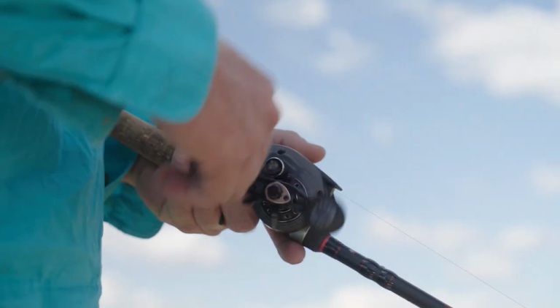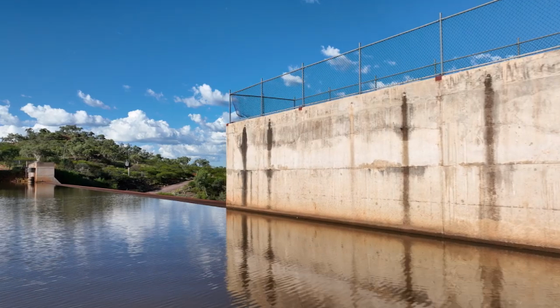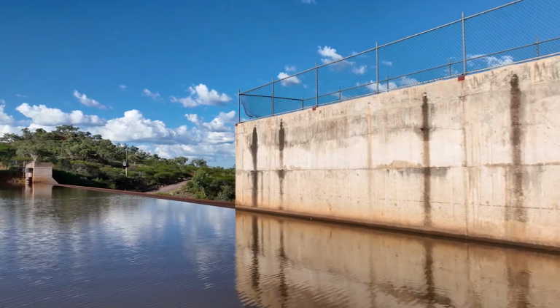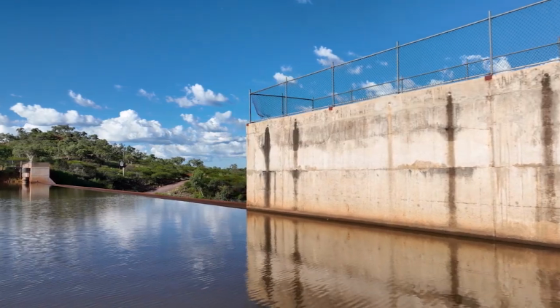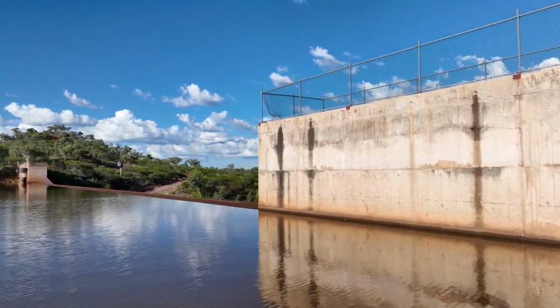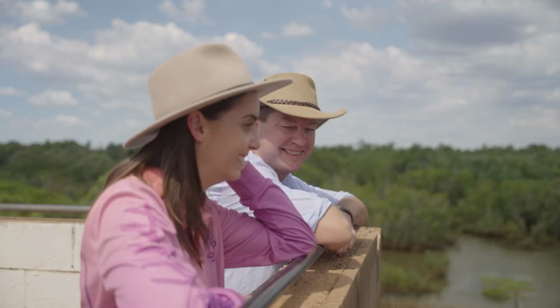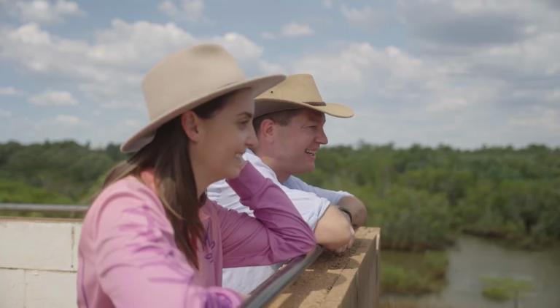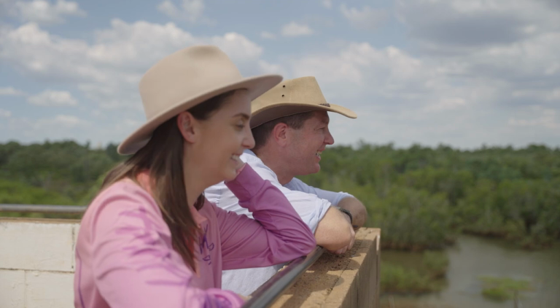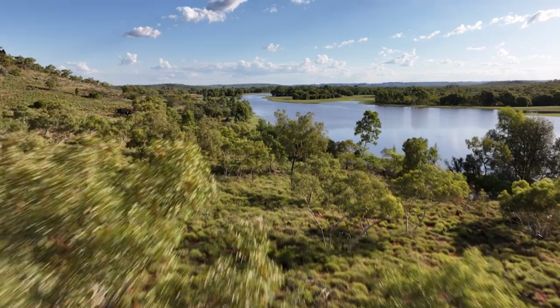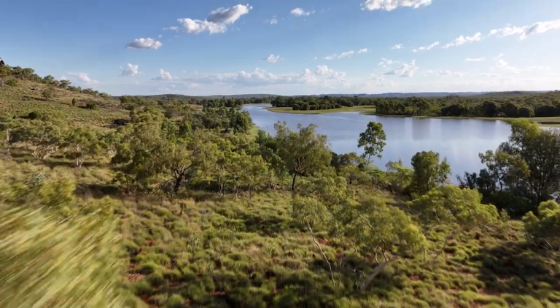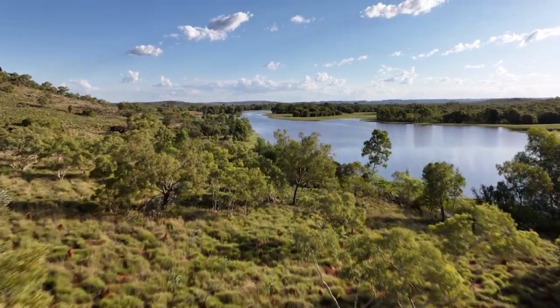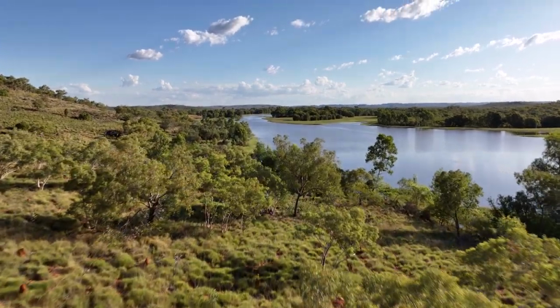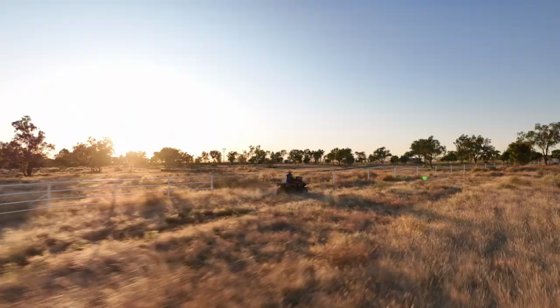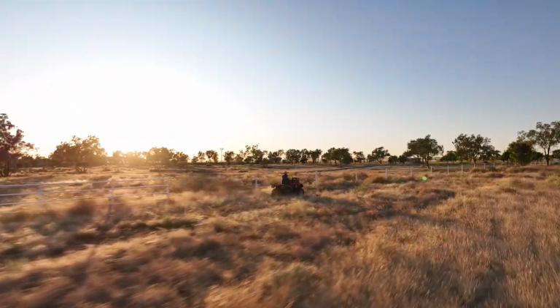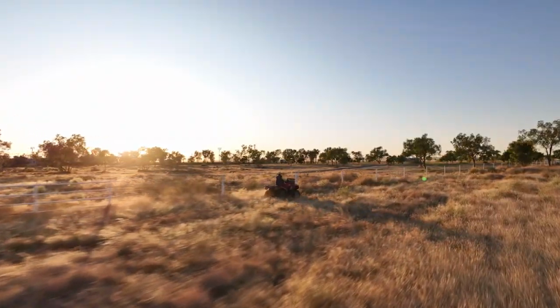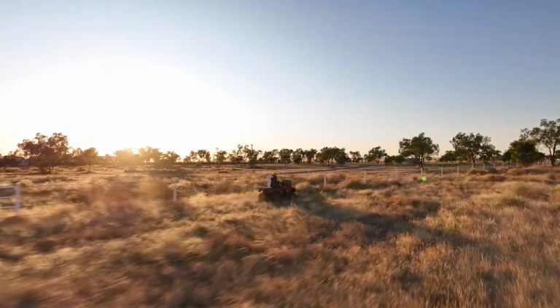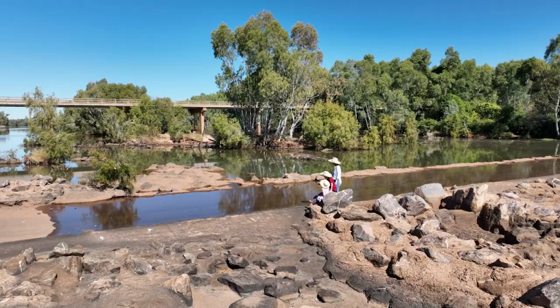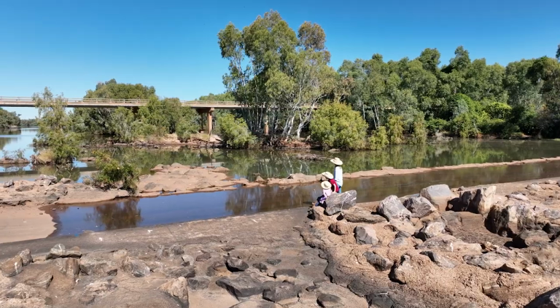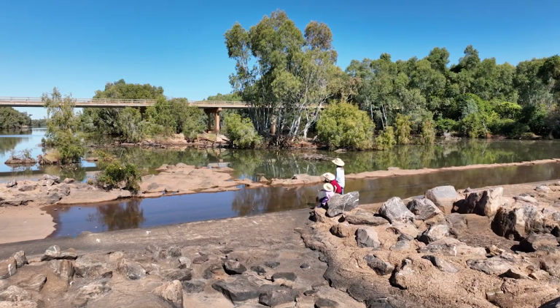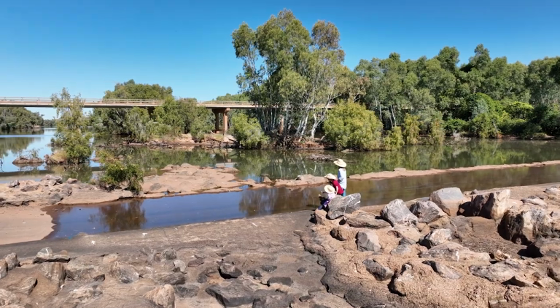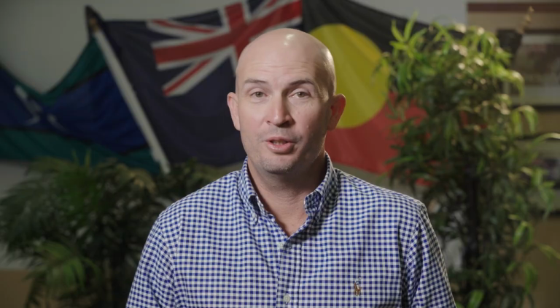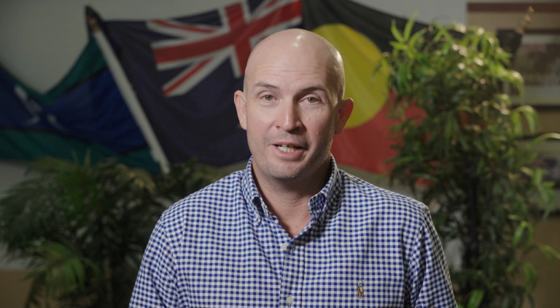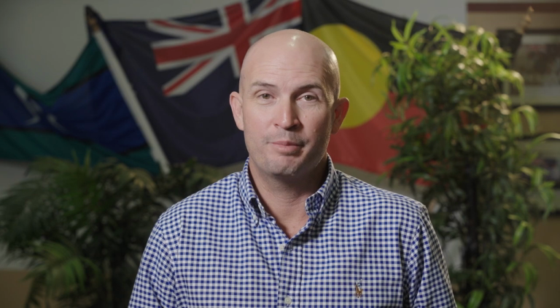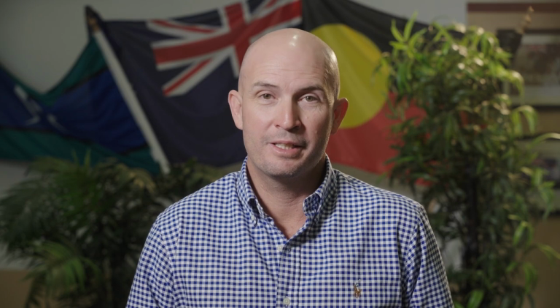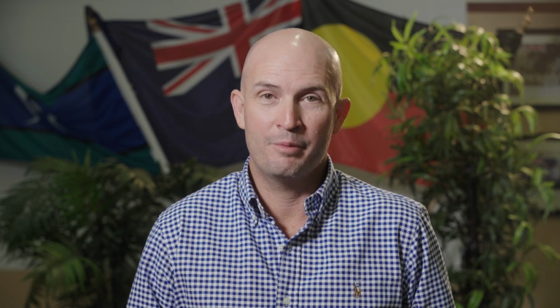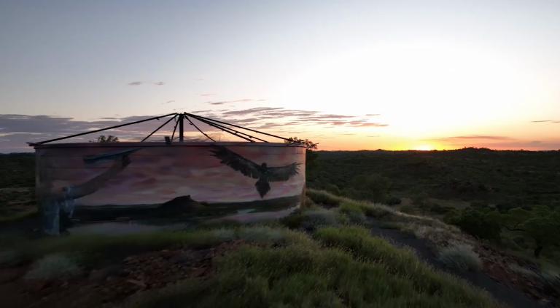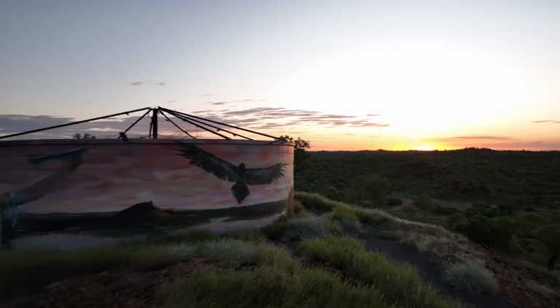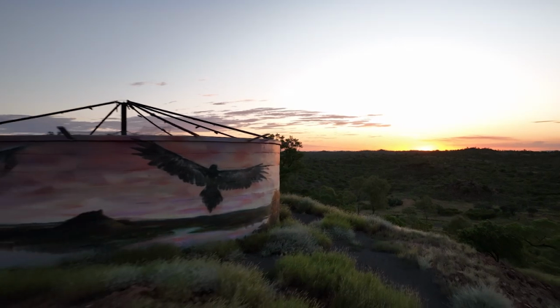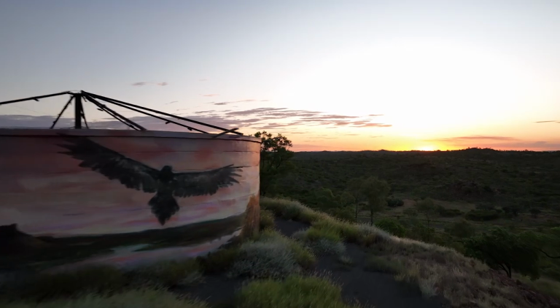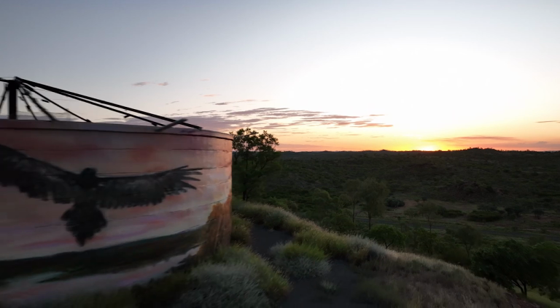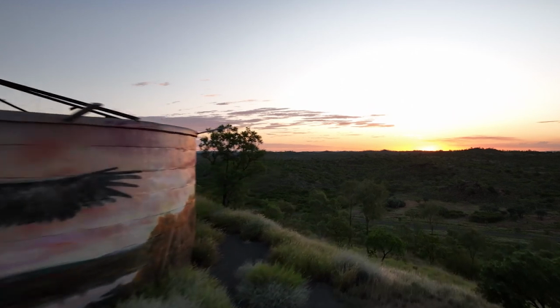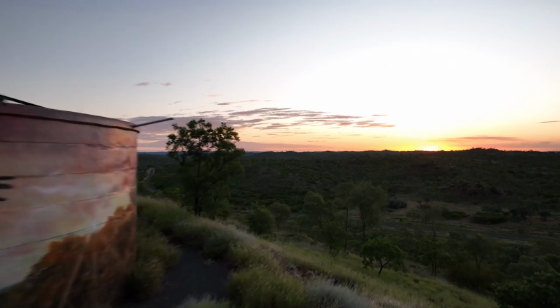Visitors can access the dam wall to enjoy the views of the surrounding landscape and the water body. Of course, the jewel in the crown is the spectacular outback sunsets that can be enjoyed in this outstanding scenic spot.